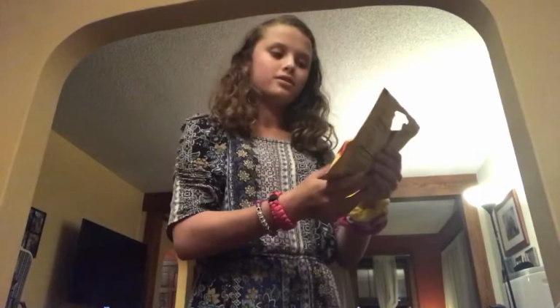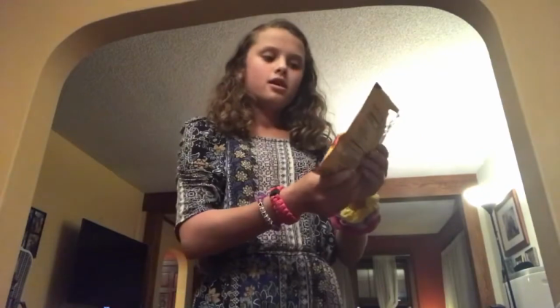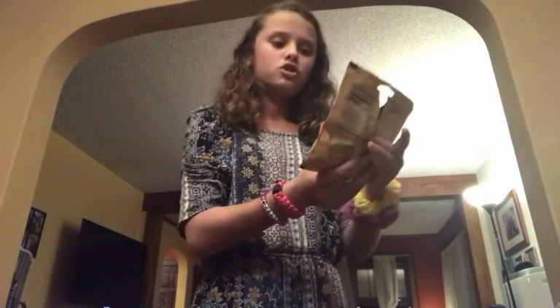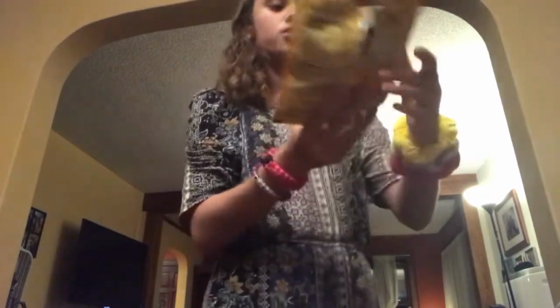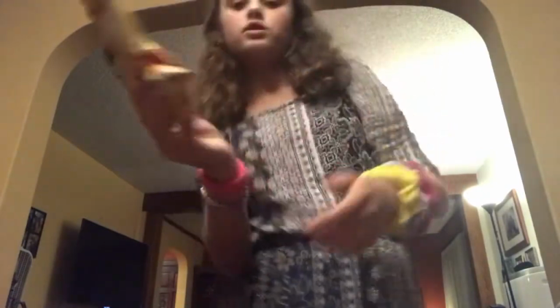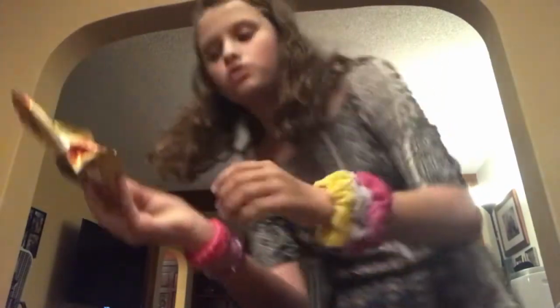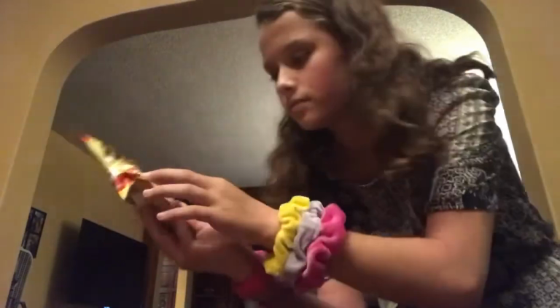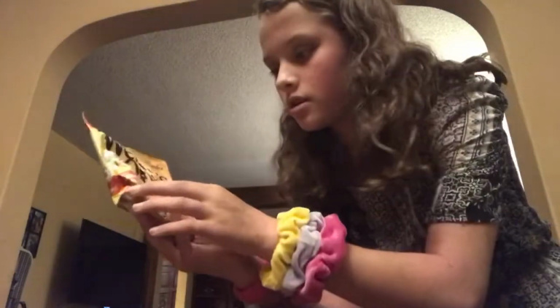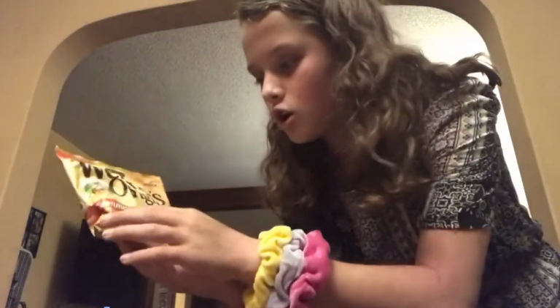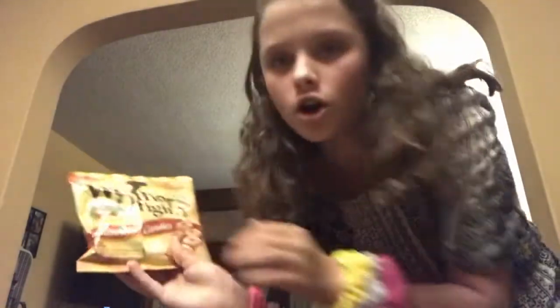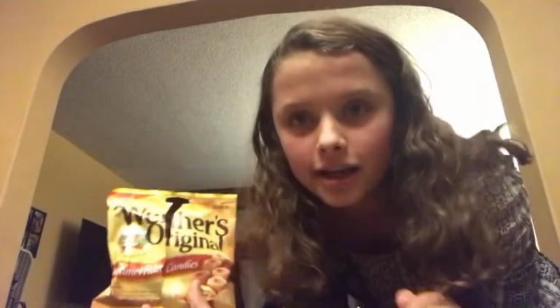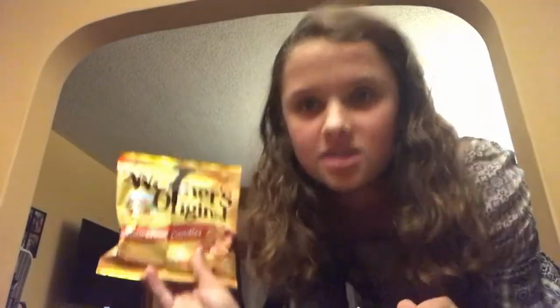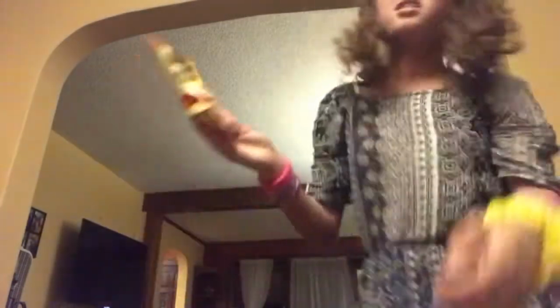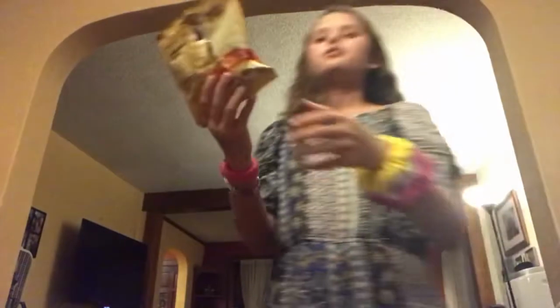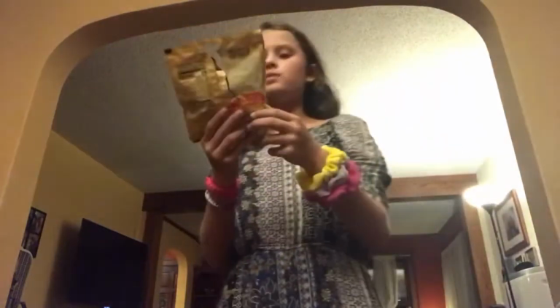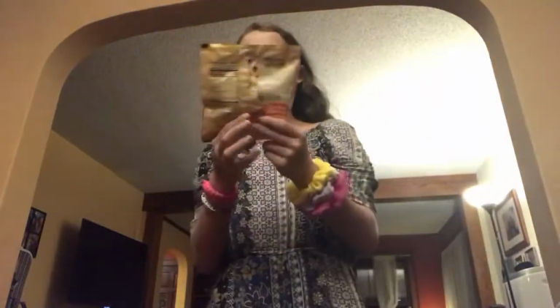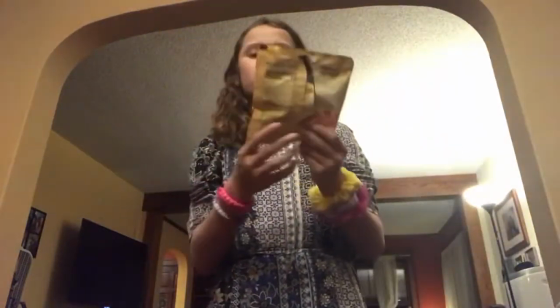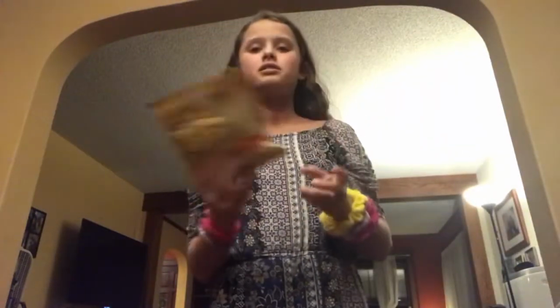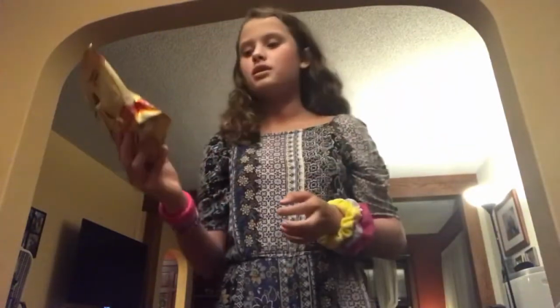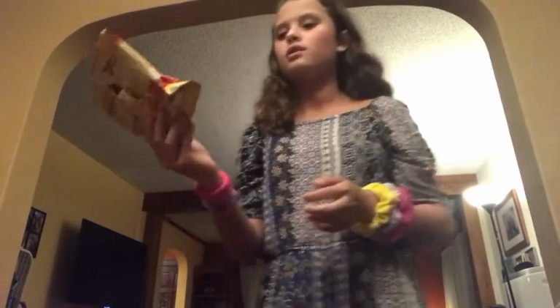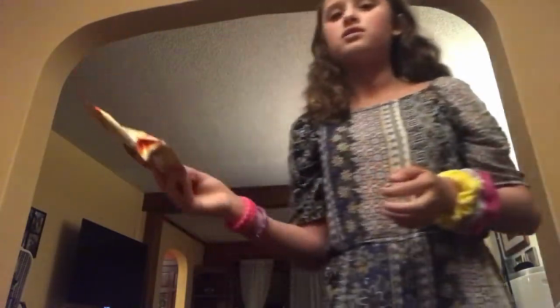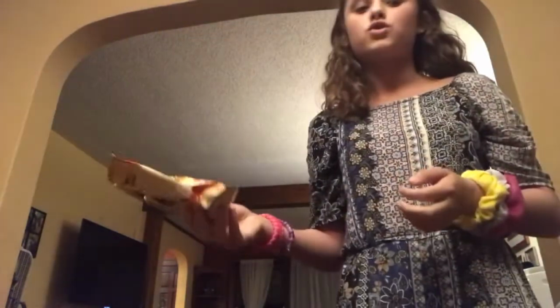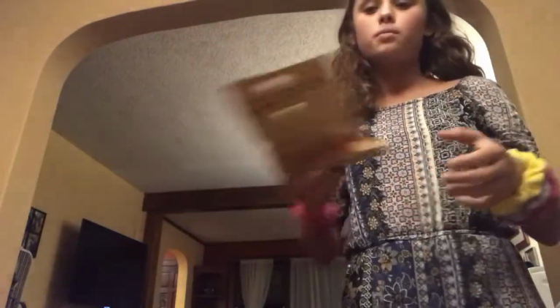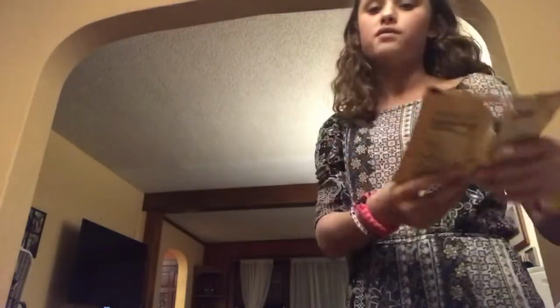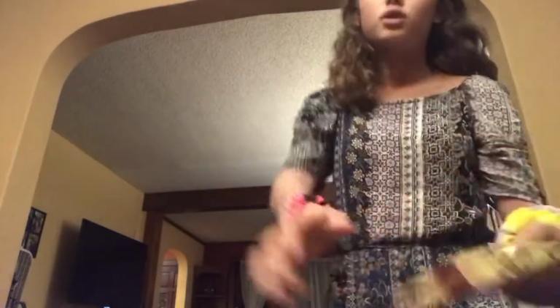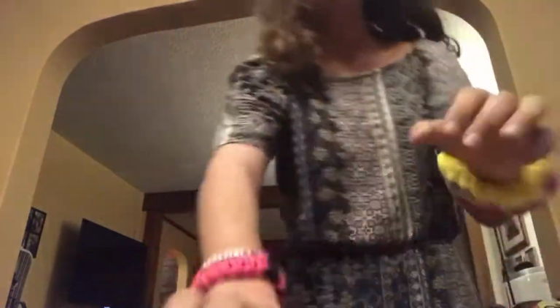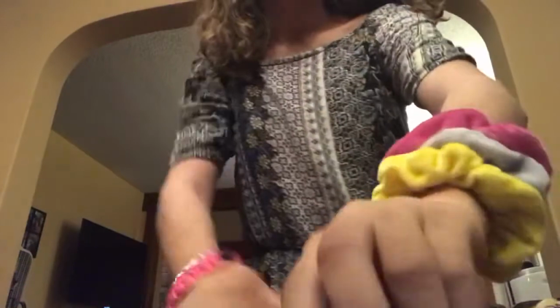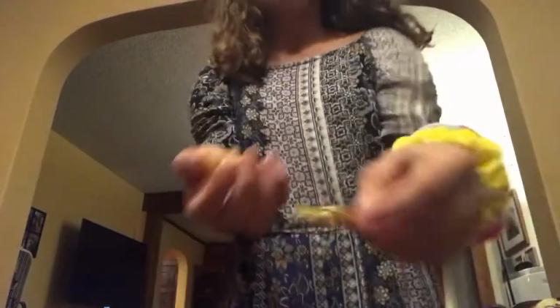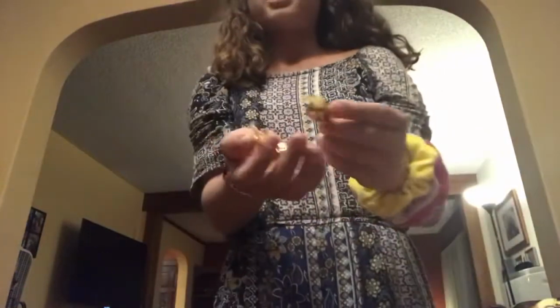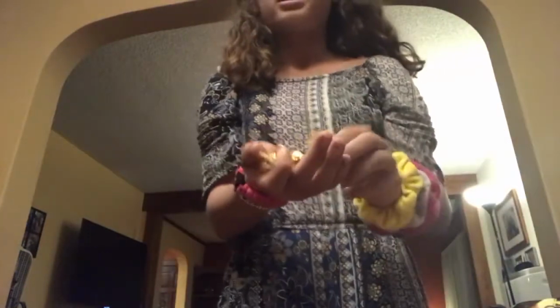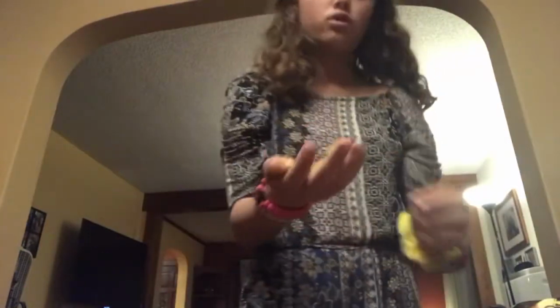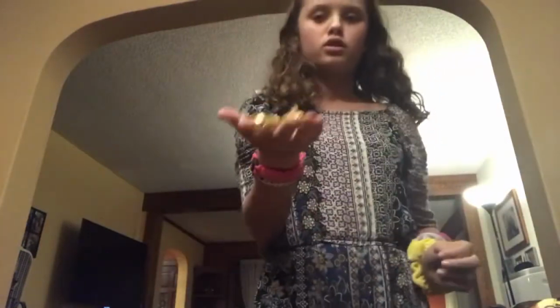This one is really basic — it's Werther's Originals caramel hard candies. It's pretty boring honestly because you can just get these at the grocery store, but I love them so much. I already ate like three of them in the car.